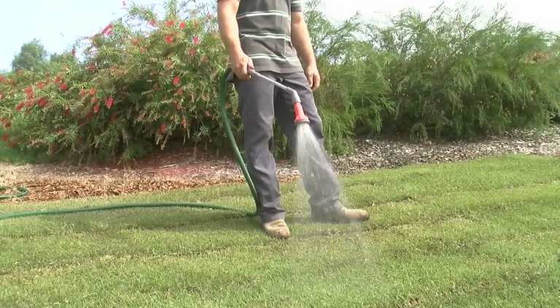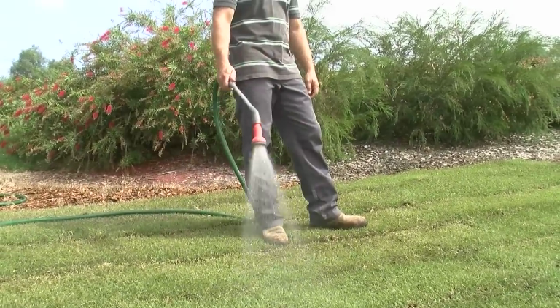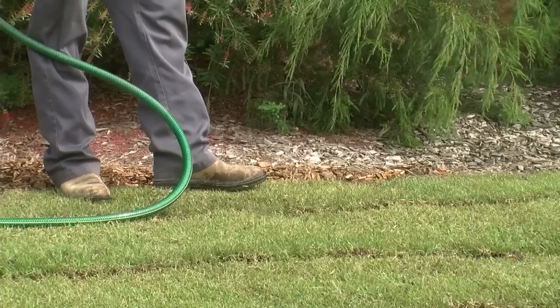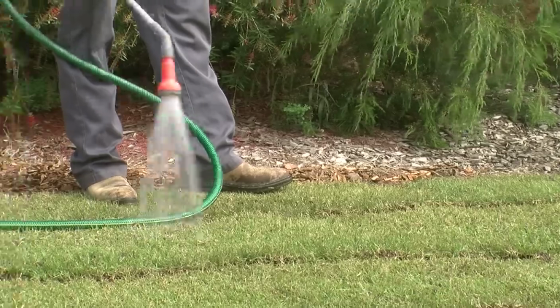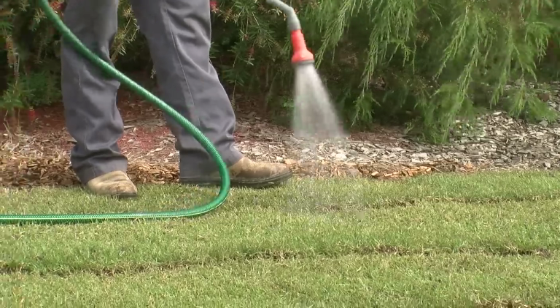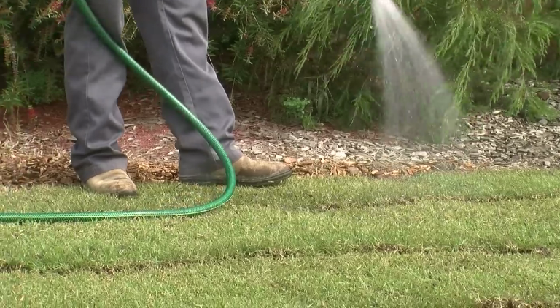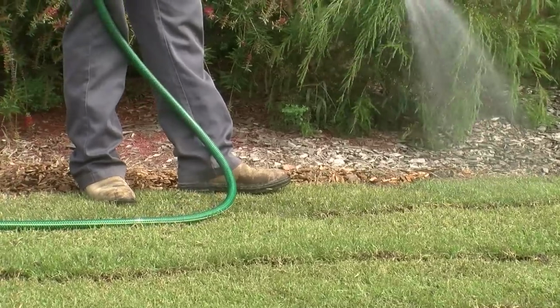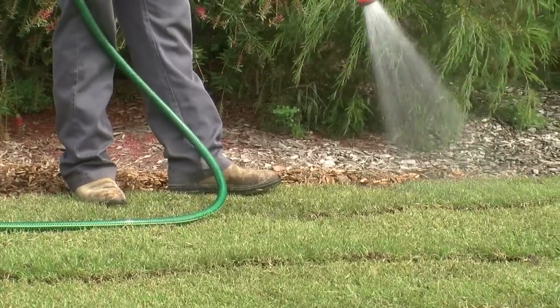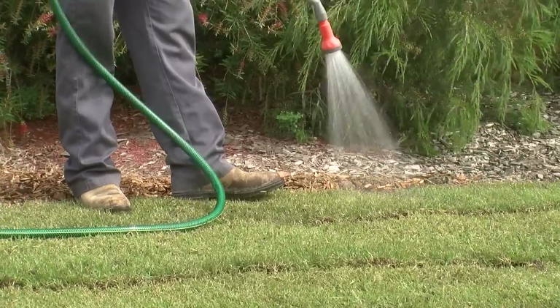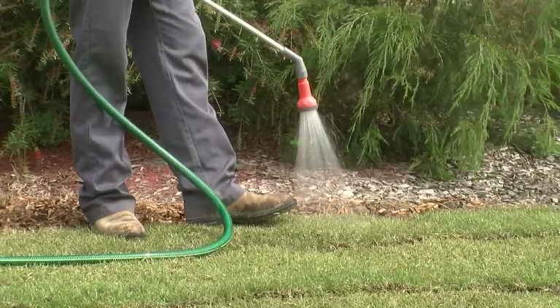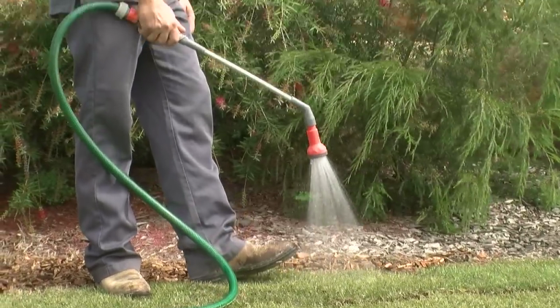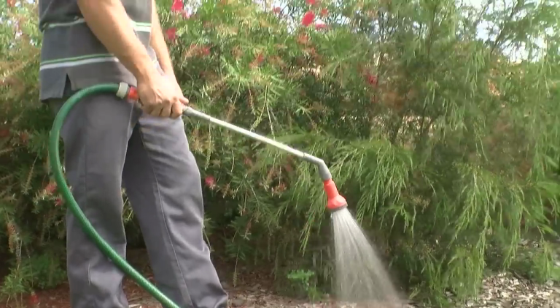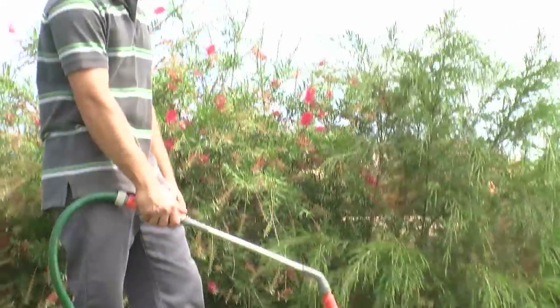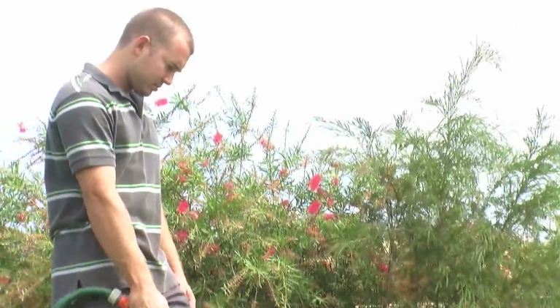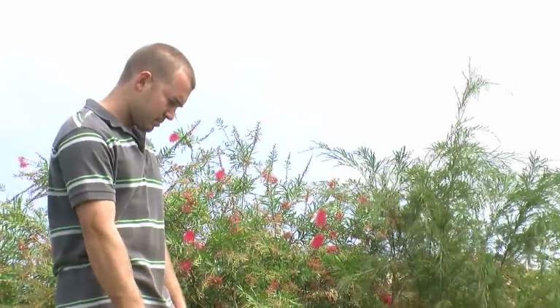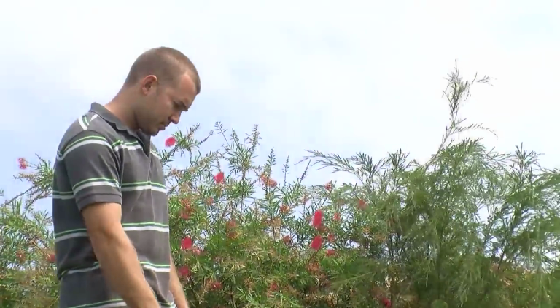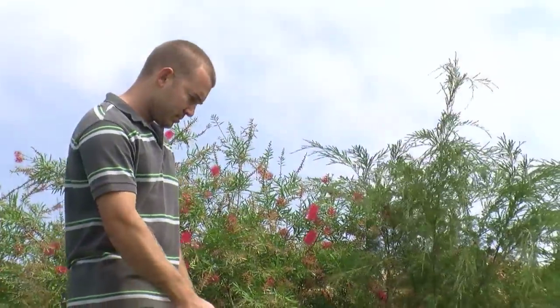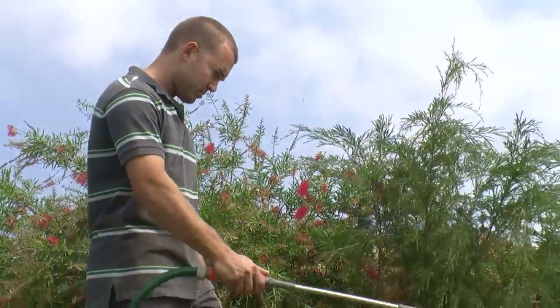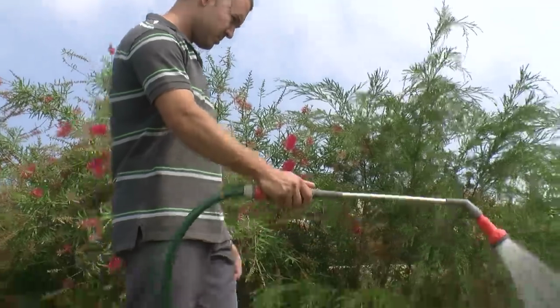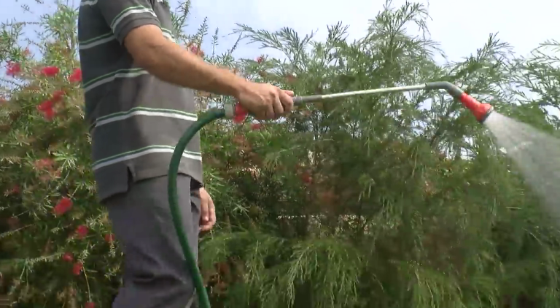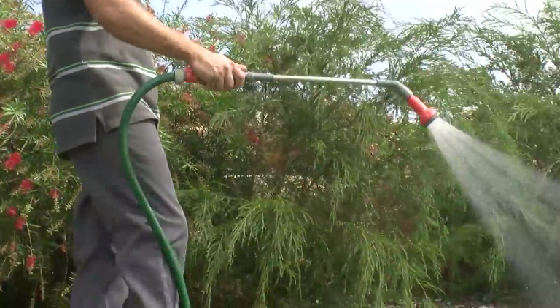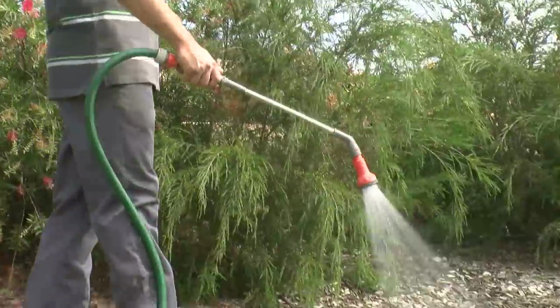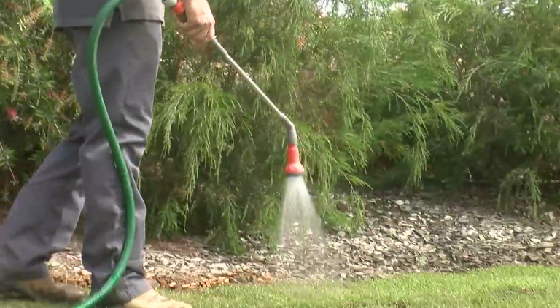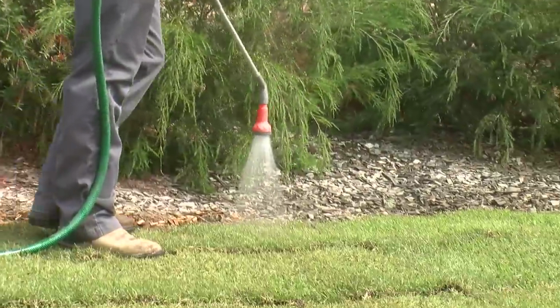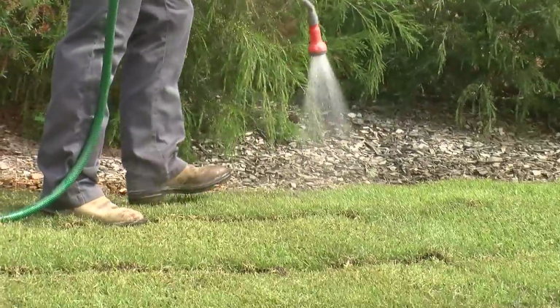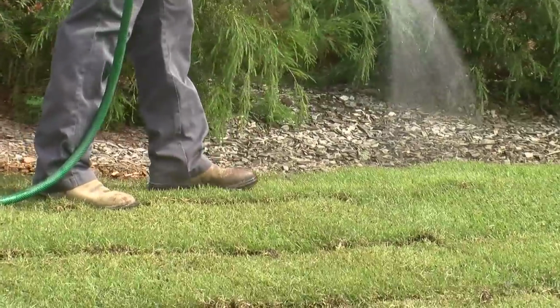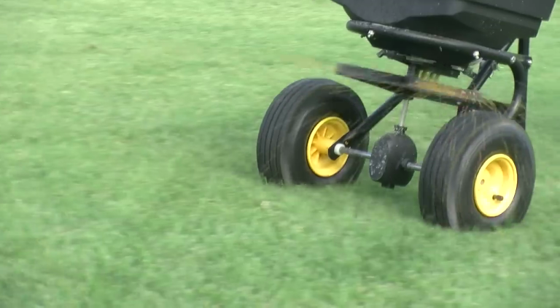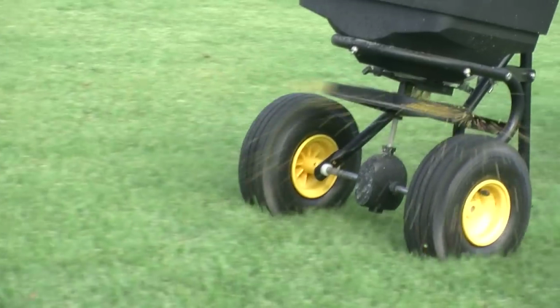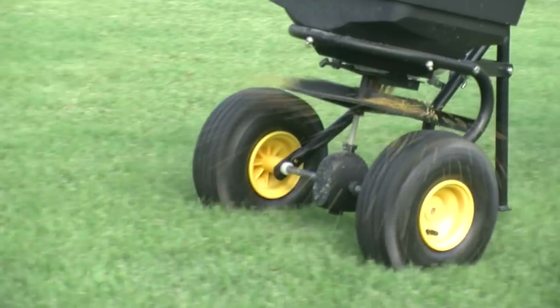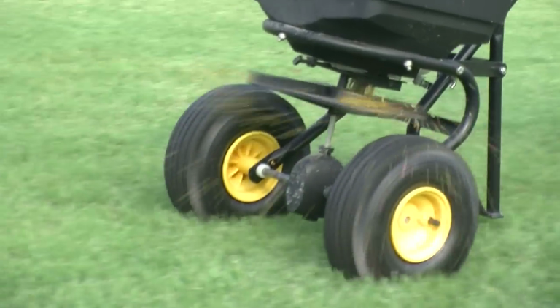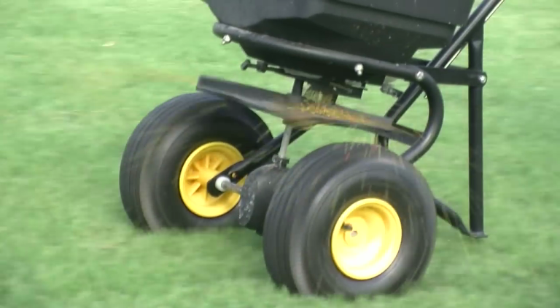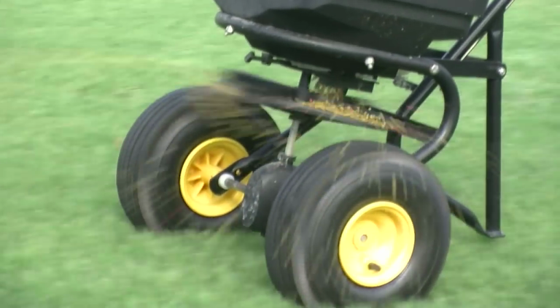Don't fertilise until a month after the turf is laid. University research proves that the turf receives no benefit from fertiliser until a month after laying — then use a good slow release type.